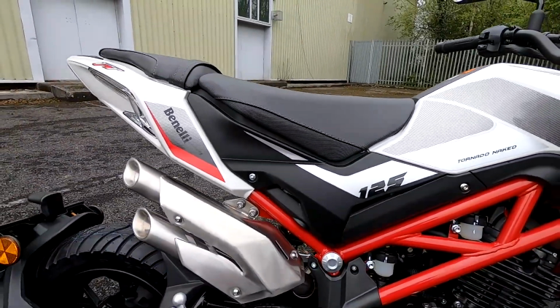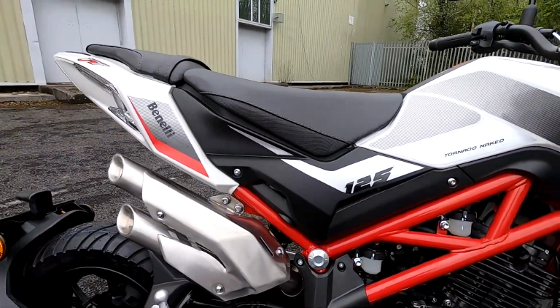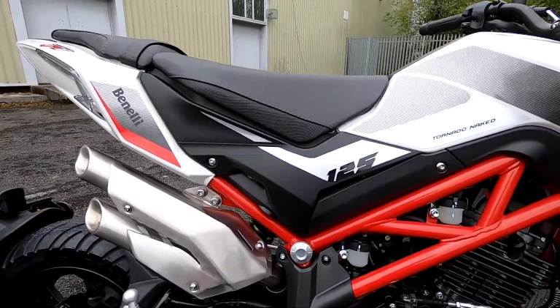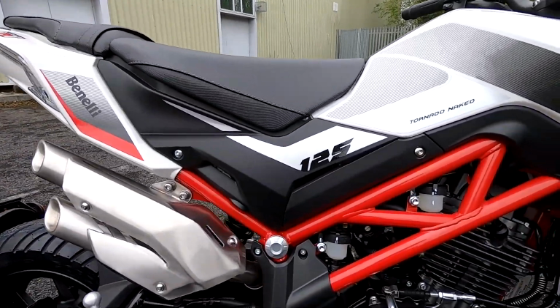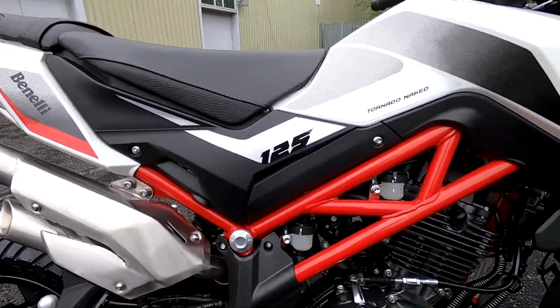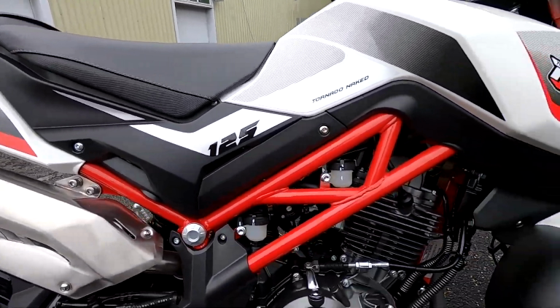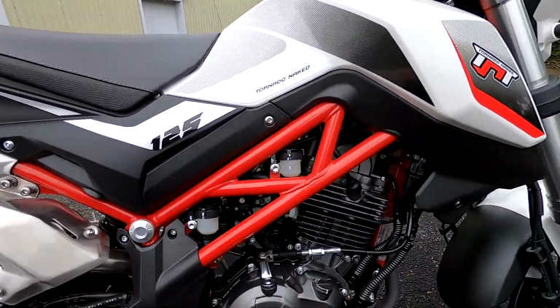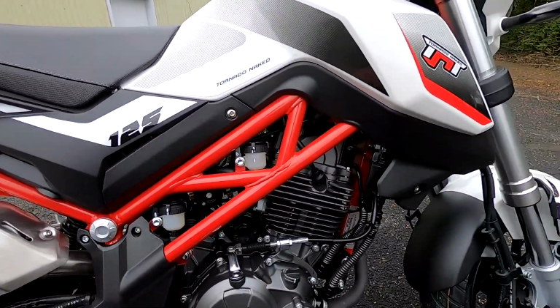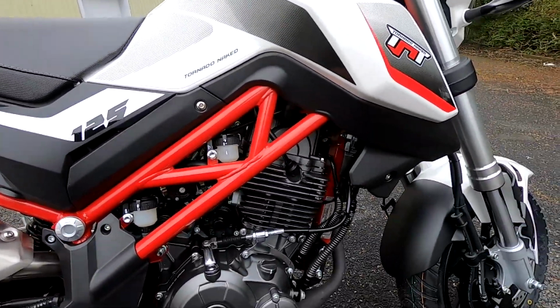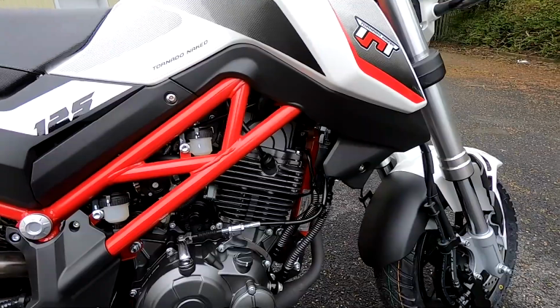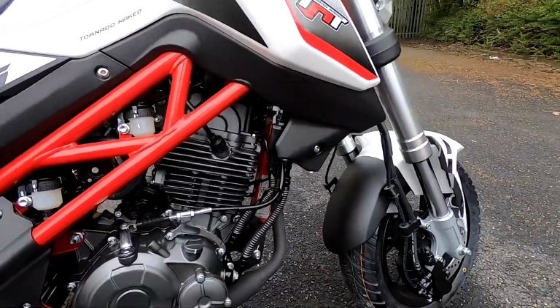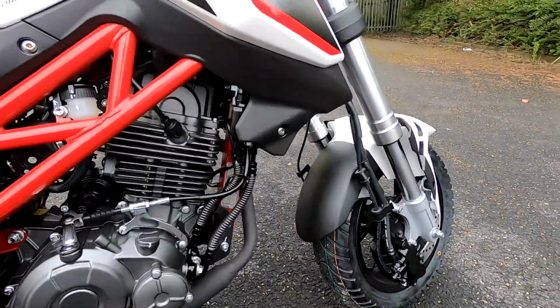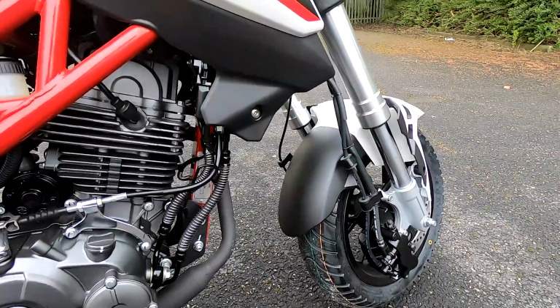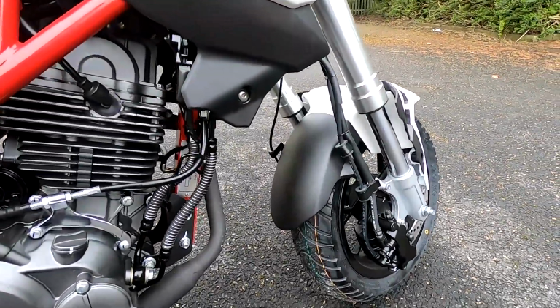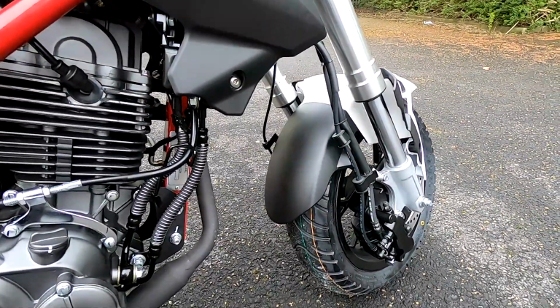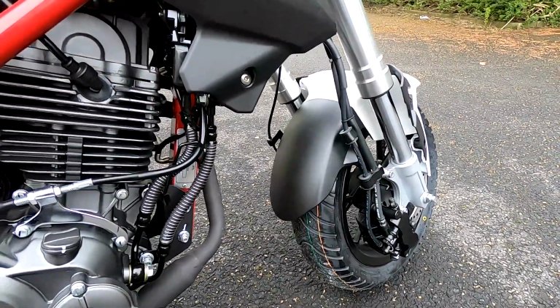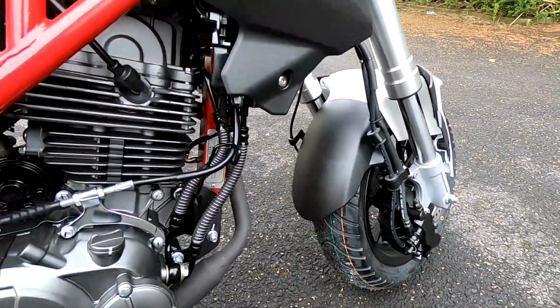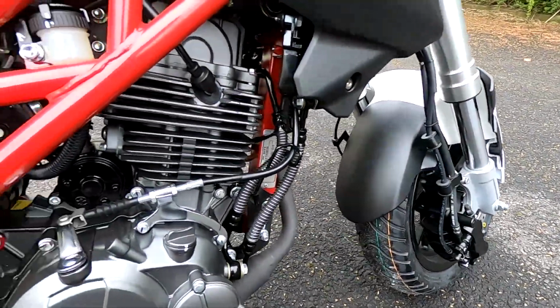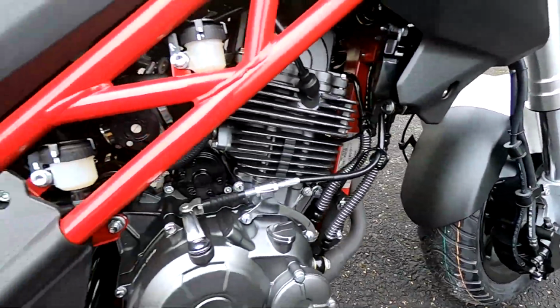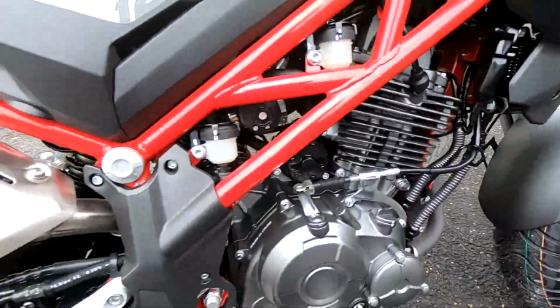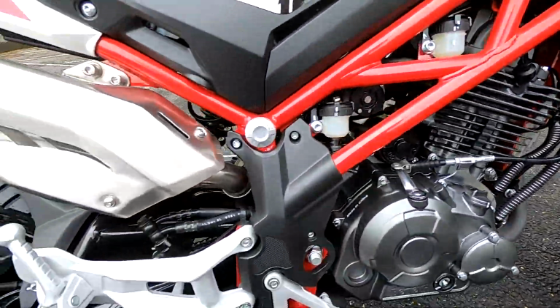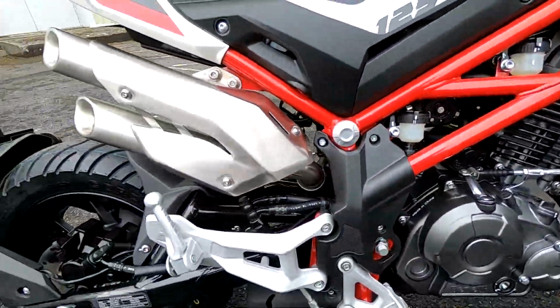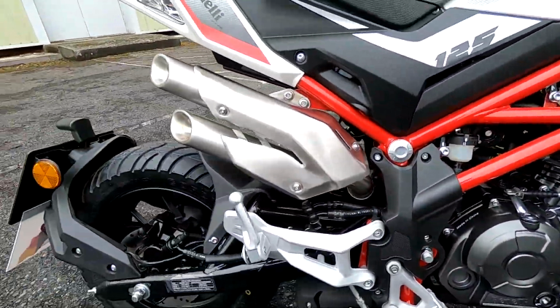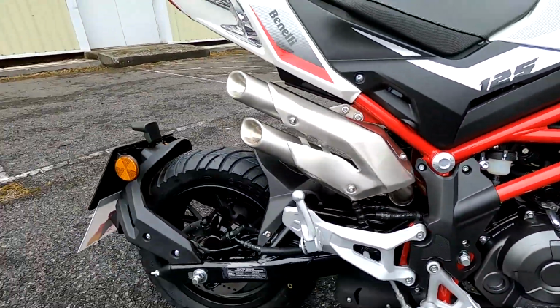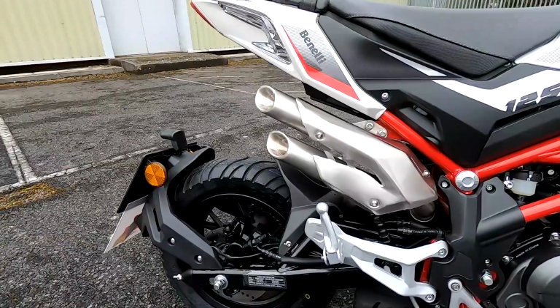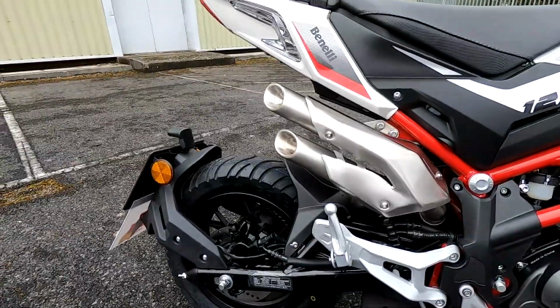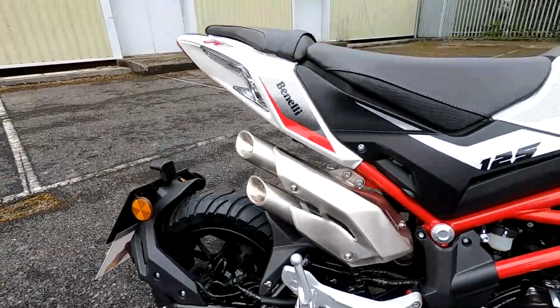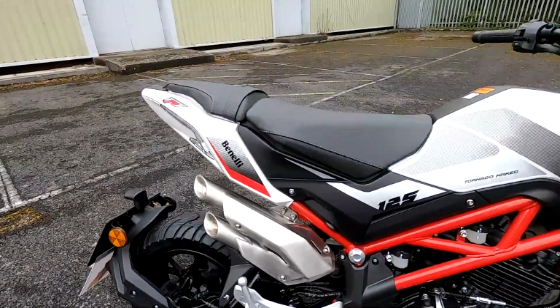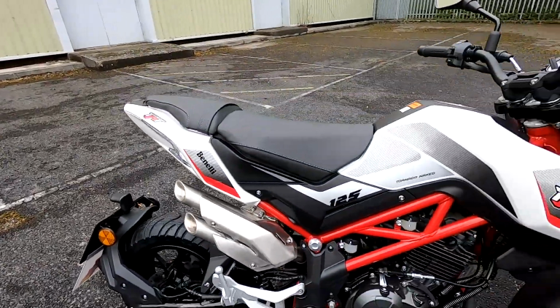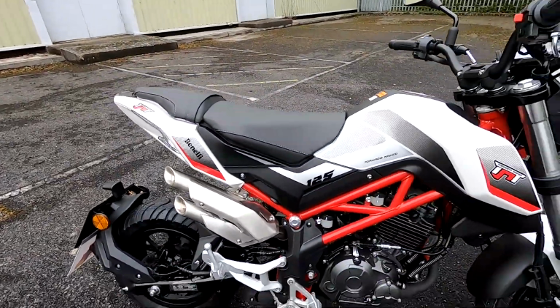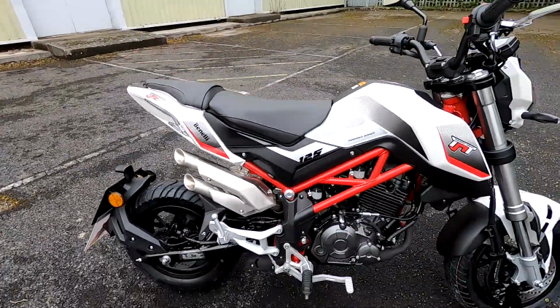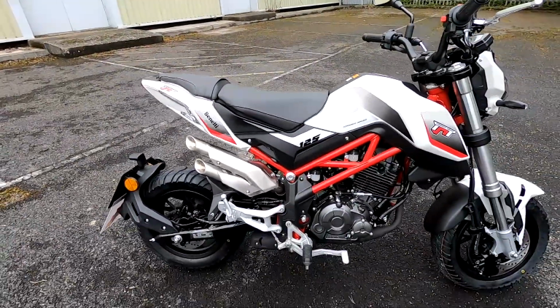I'm just going to show myself on the bike. I'm 5'7" tall with a 30-inch inside leg and weigh about 75 kilos, just so you can see how I fit the bike and you can compare that to yourself.